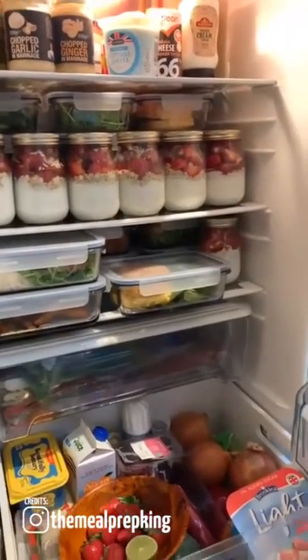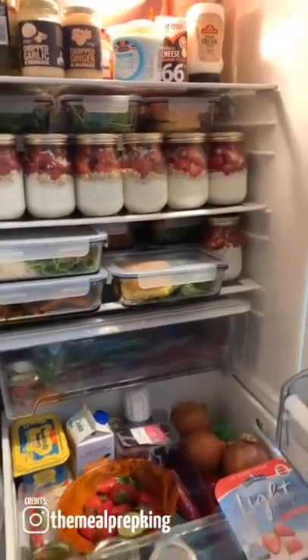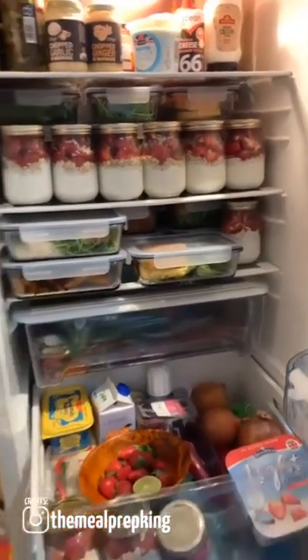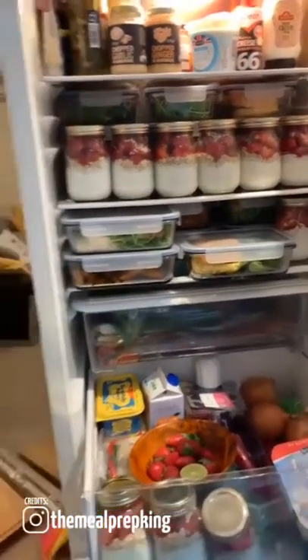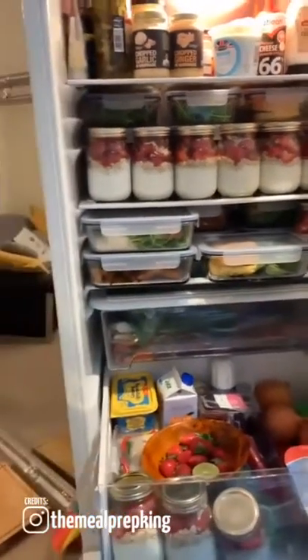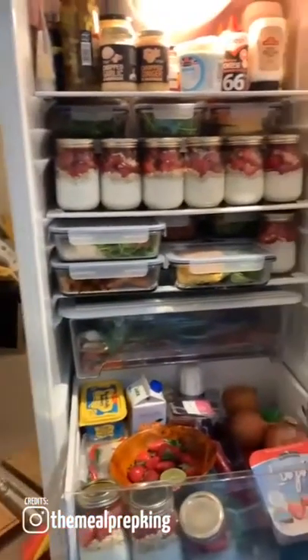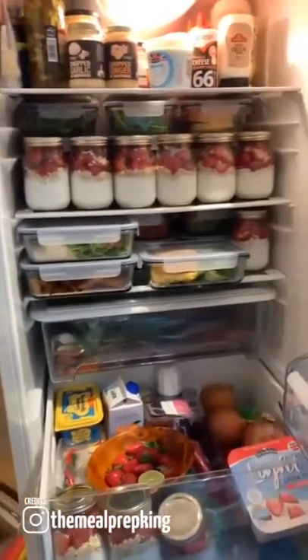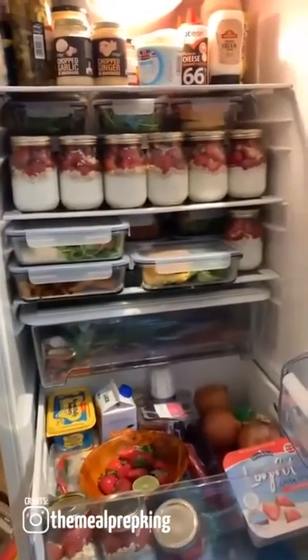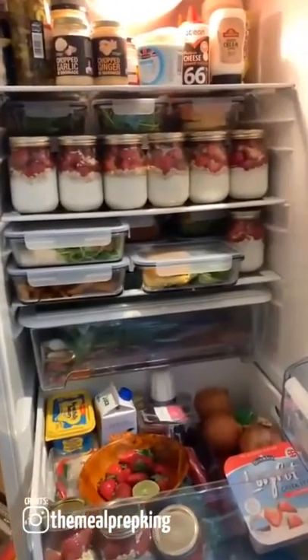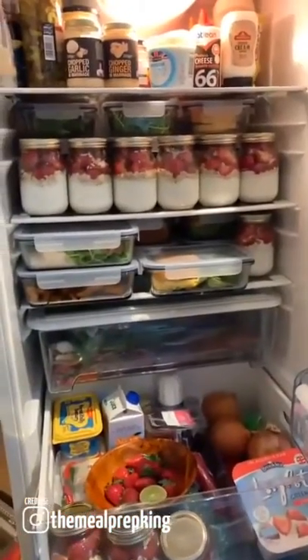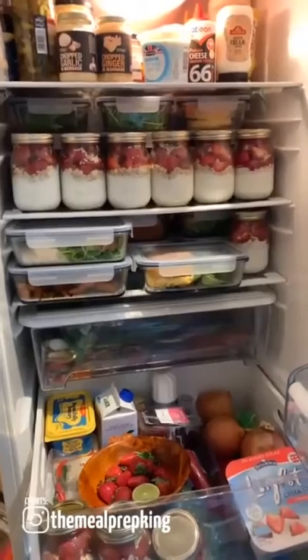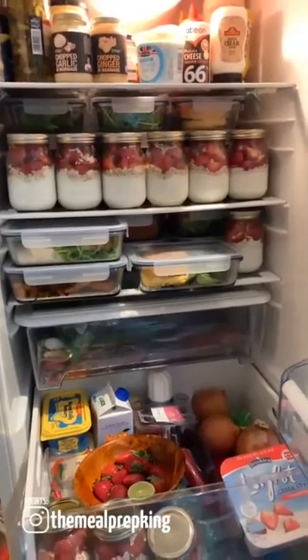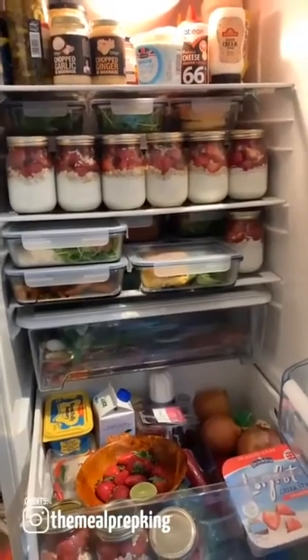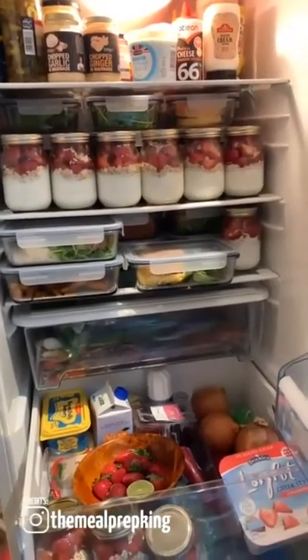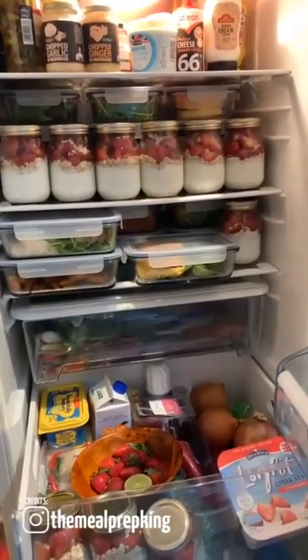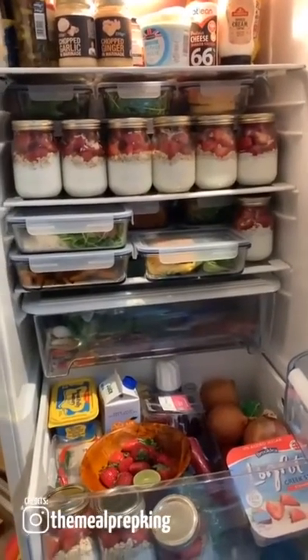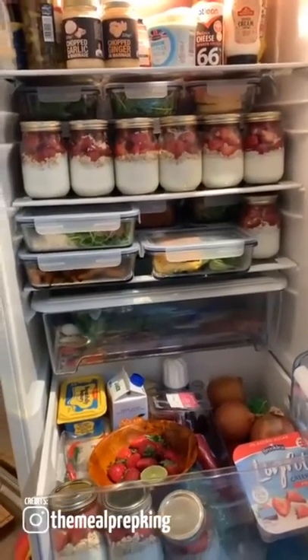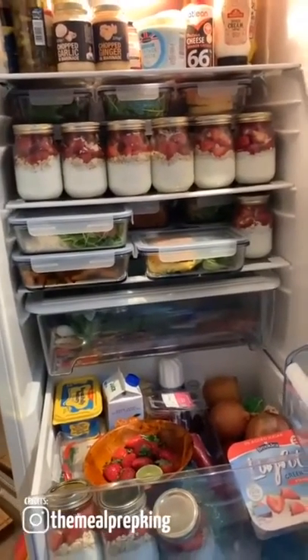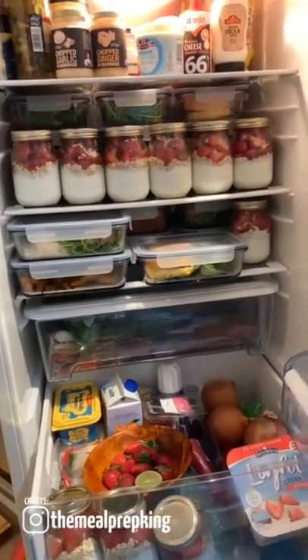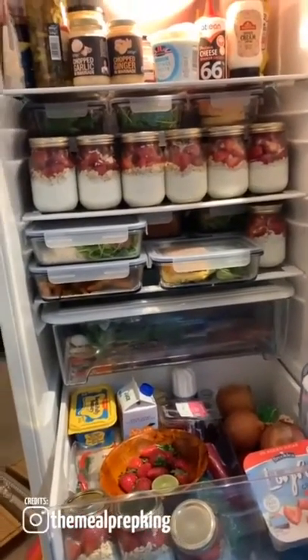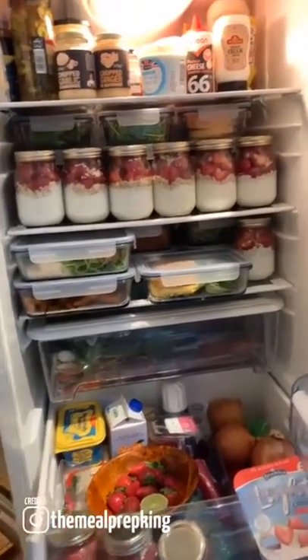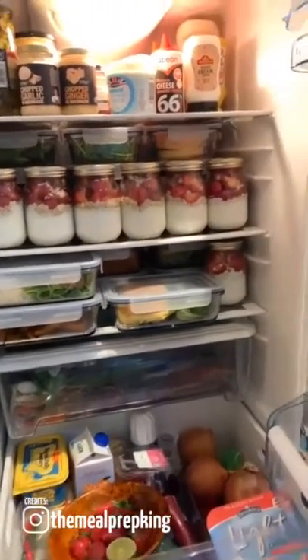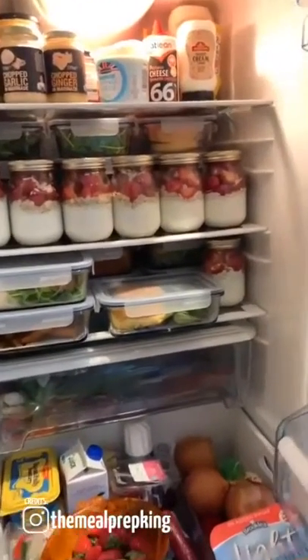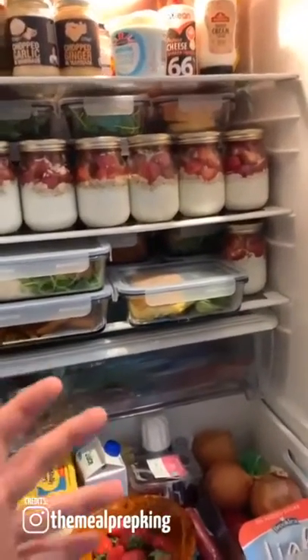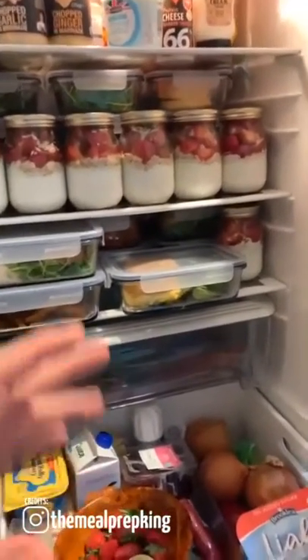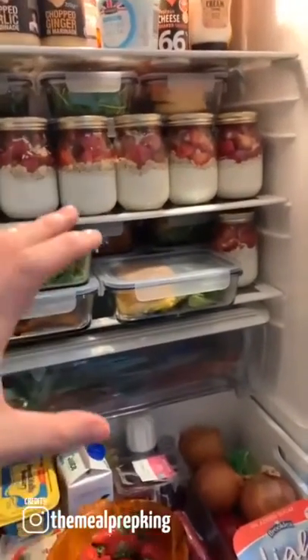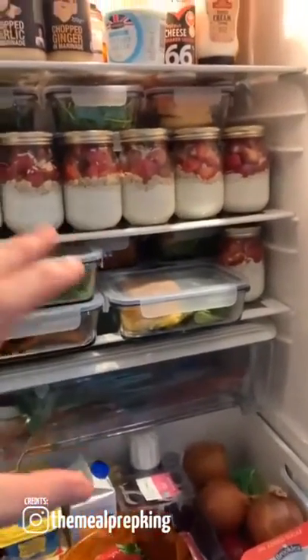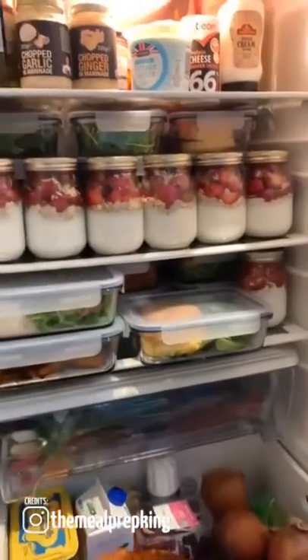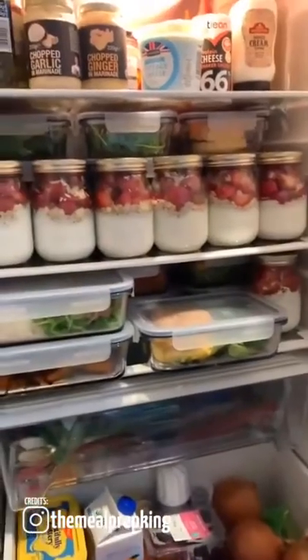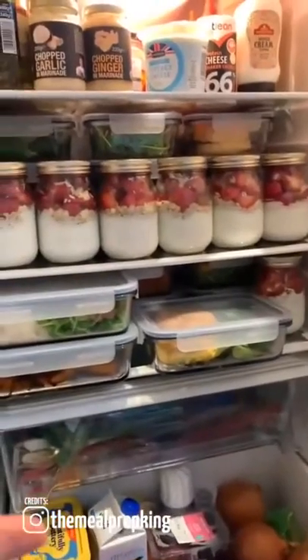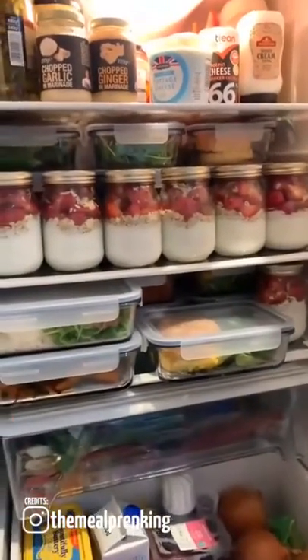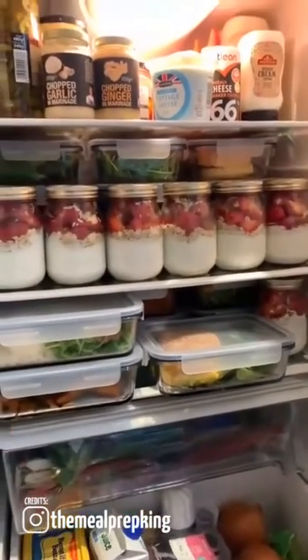If I'm lazy and sat on the couch, I won't have as much food. If I'm exercising and doing more, I'll add more food to it. But my meal prep is just a basic start — my three main meals of the day.